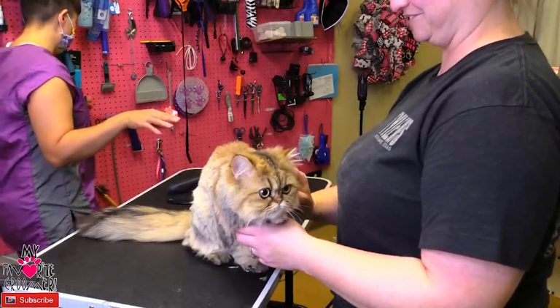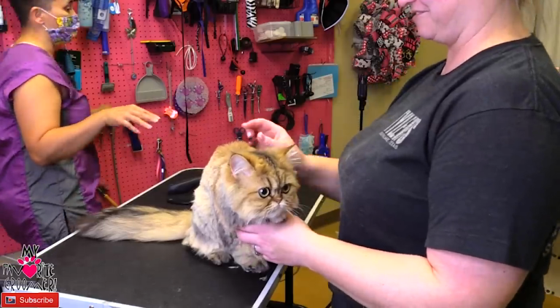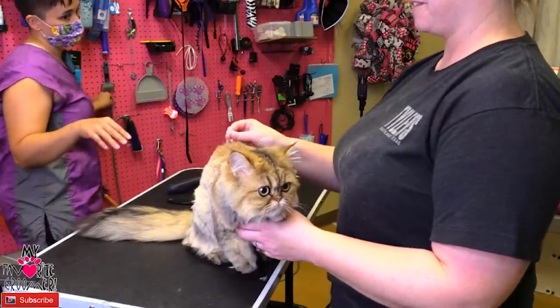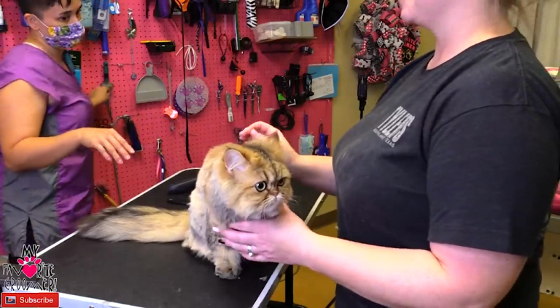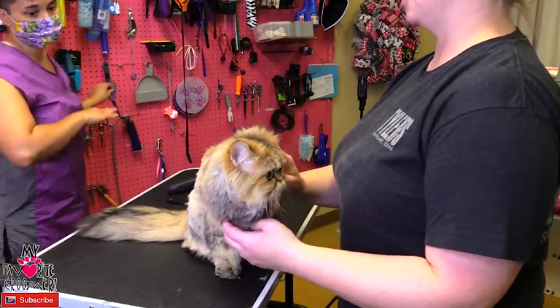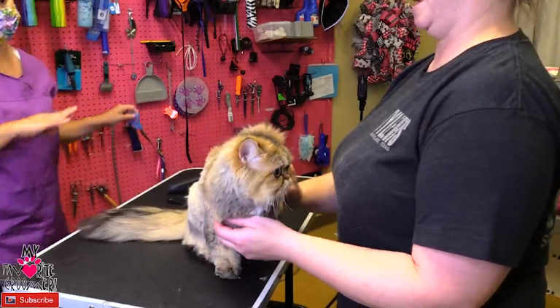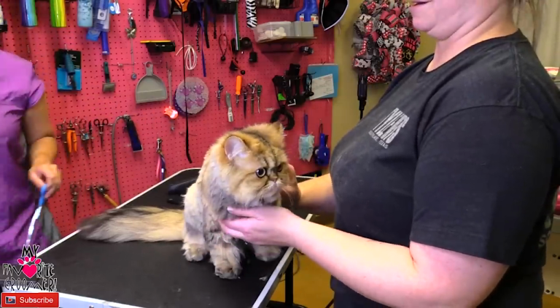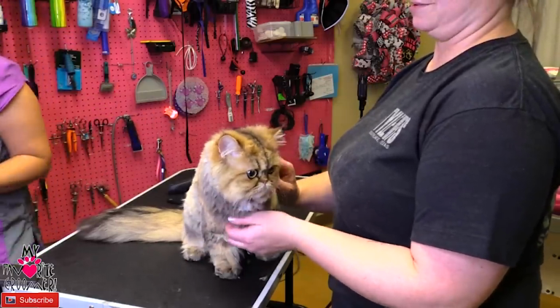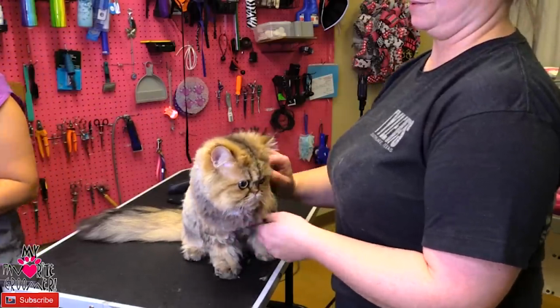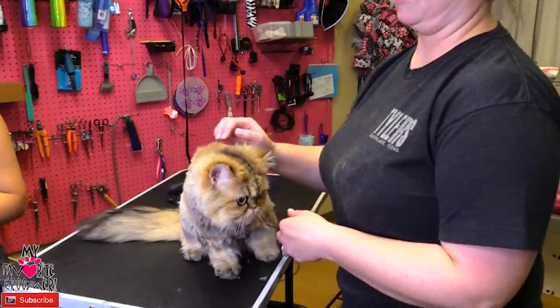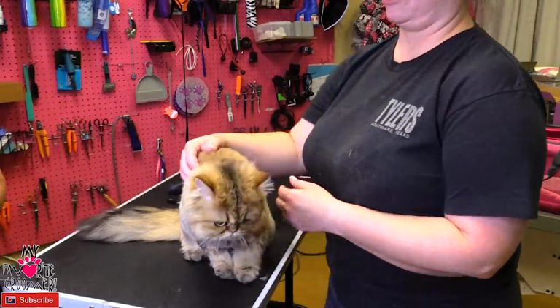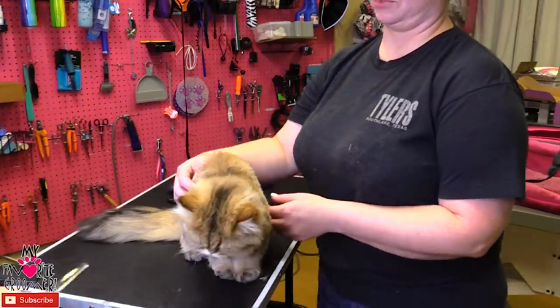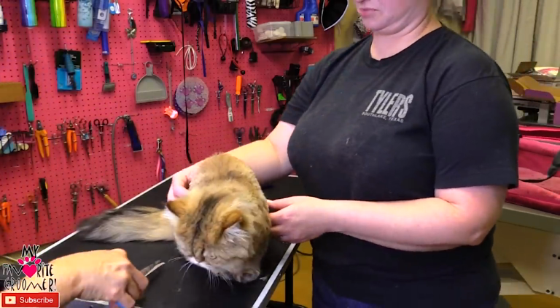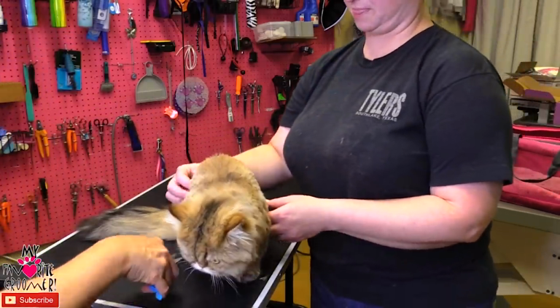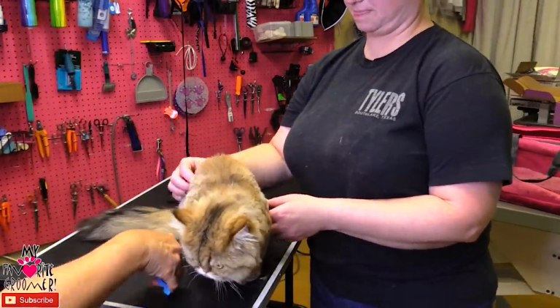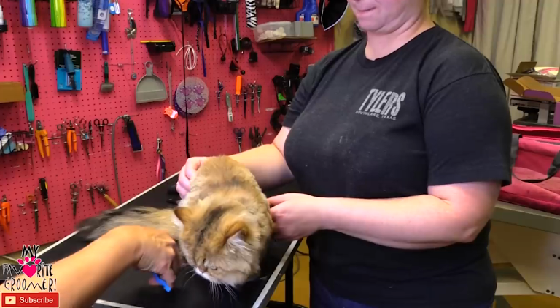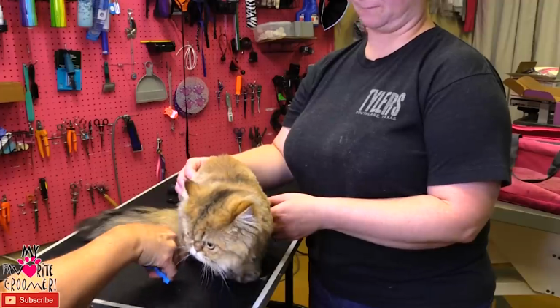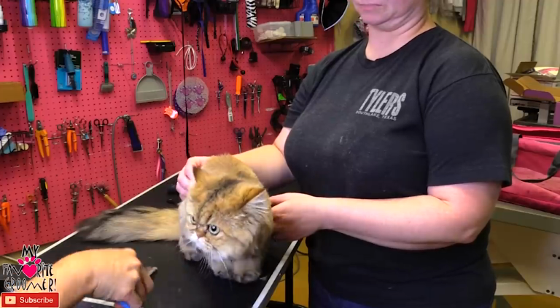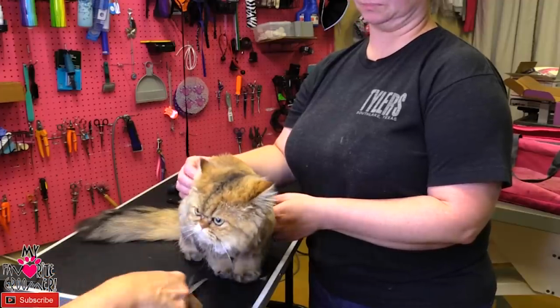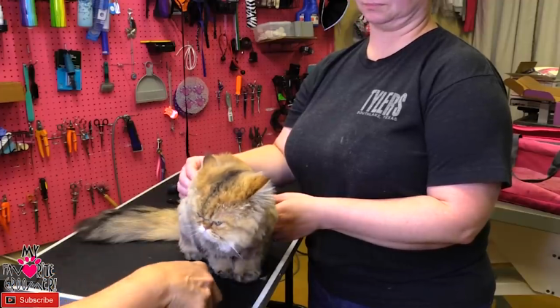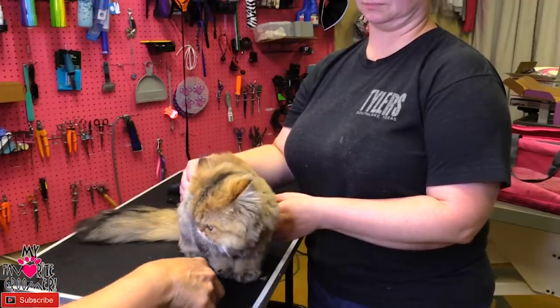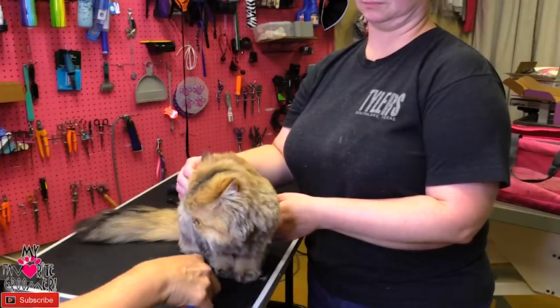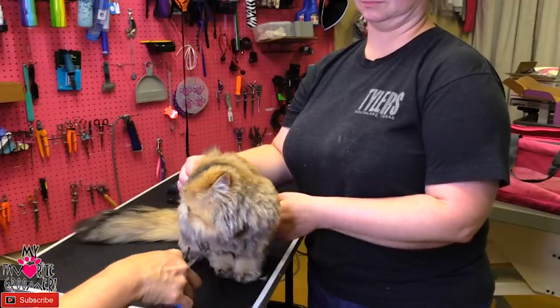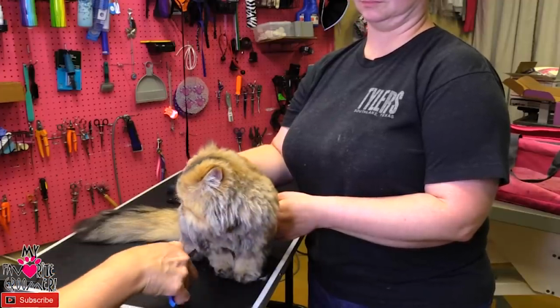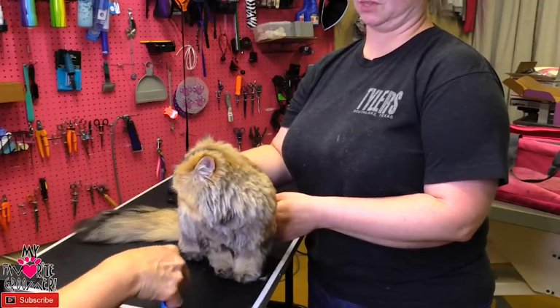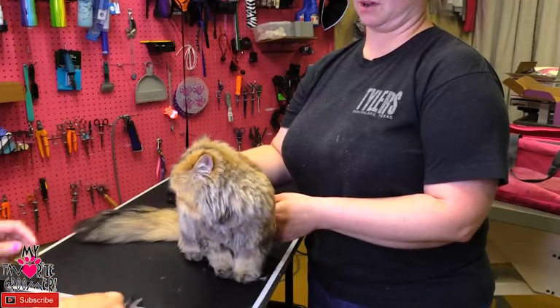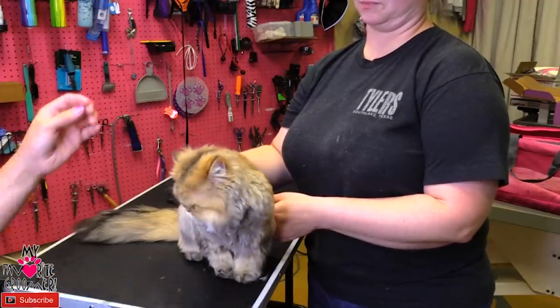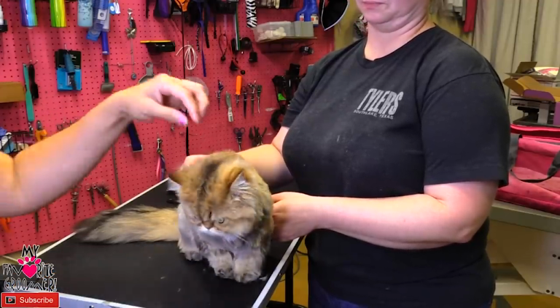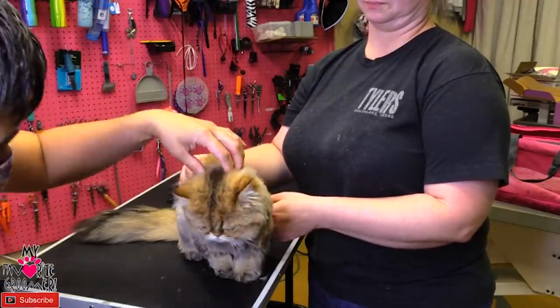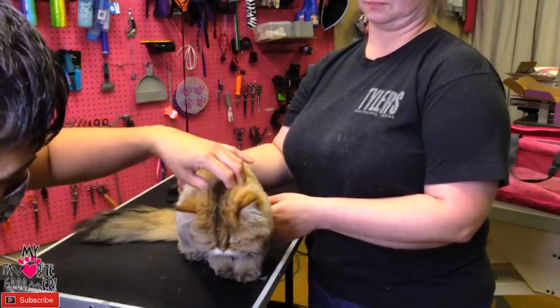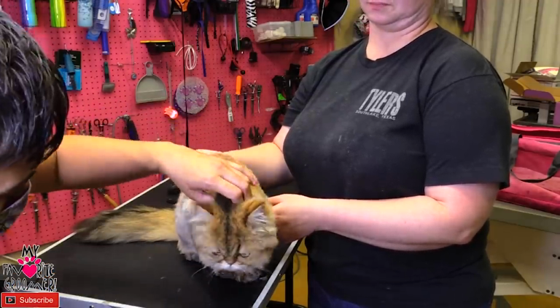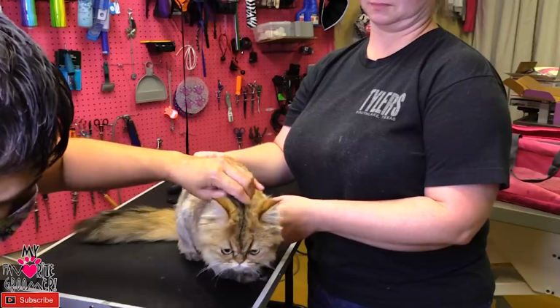With dogs — because there's a lot of aggressive dogs — one of the first things I do is cut the blow dry, because why make them suffer more, right? Let me see your head here. Look up for me.